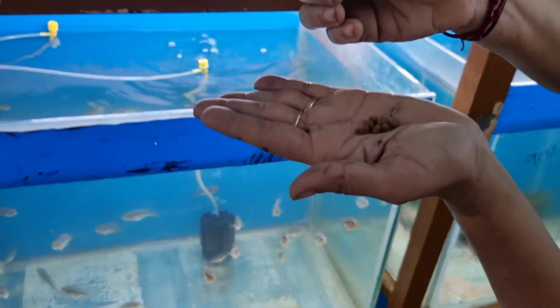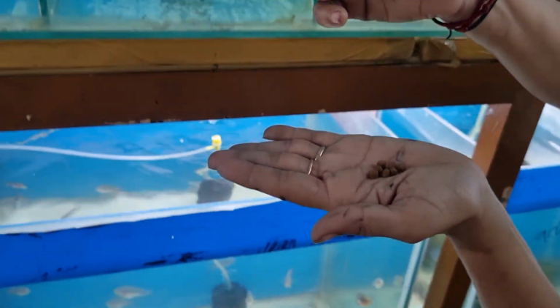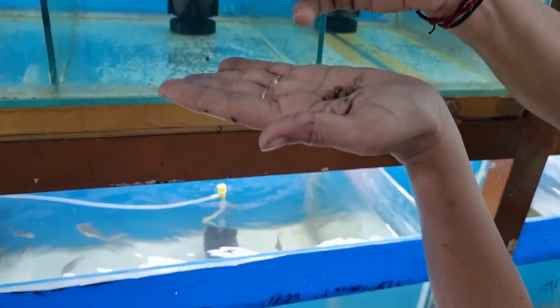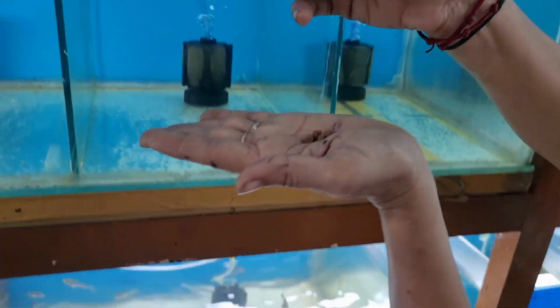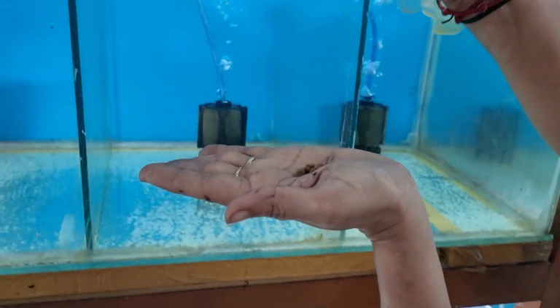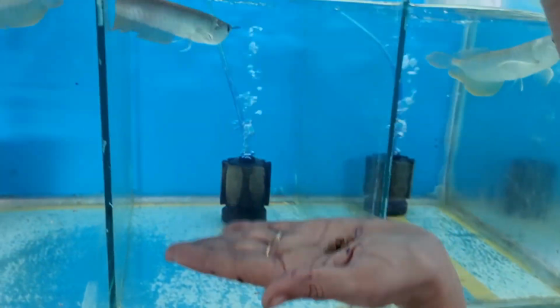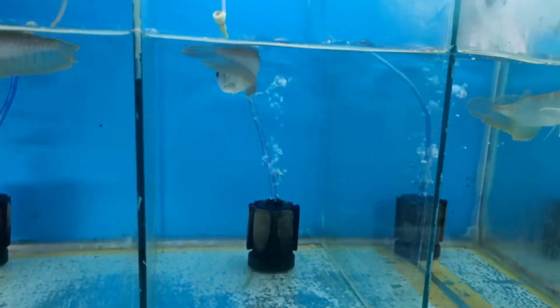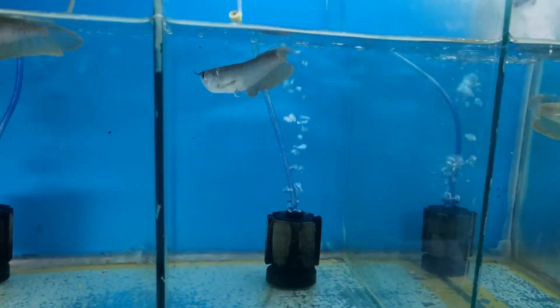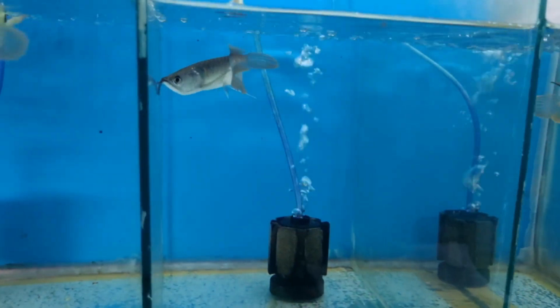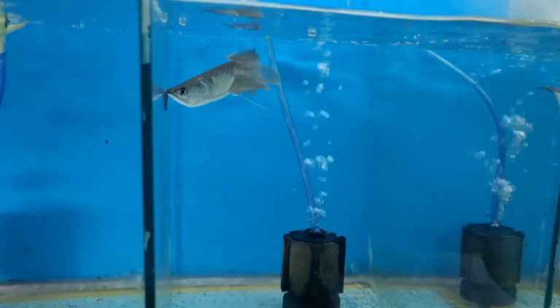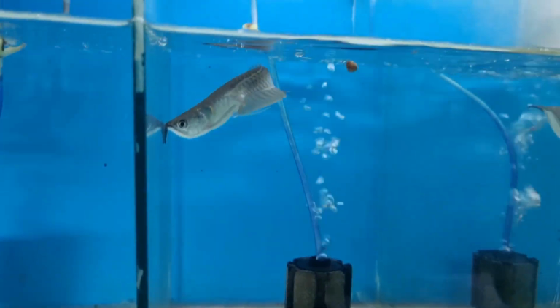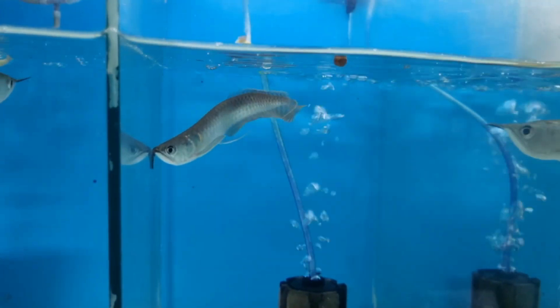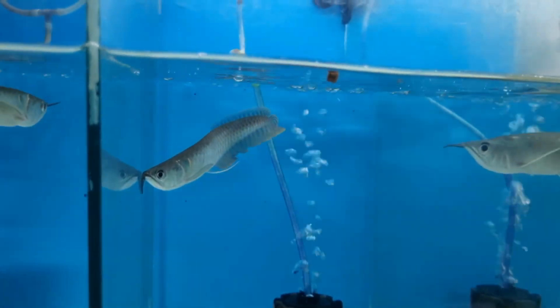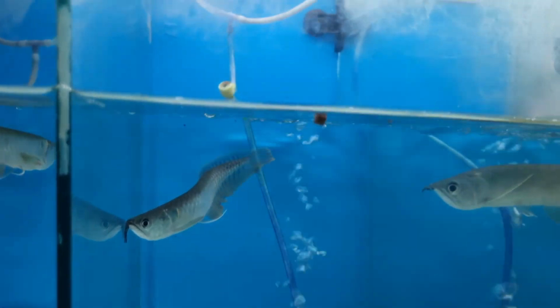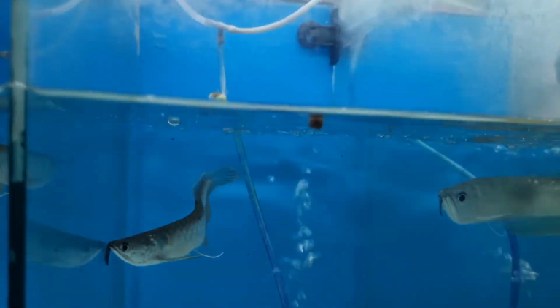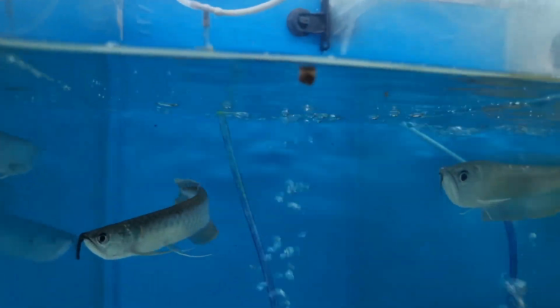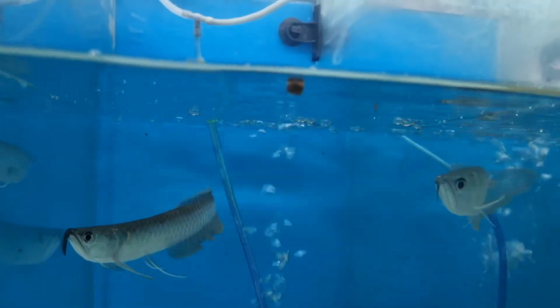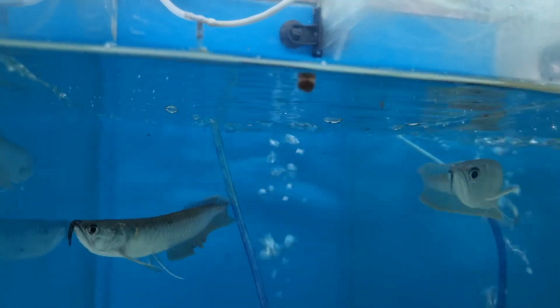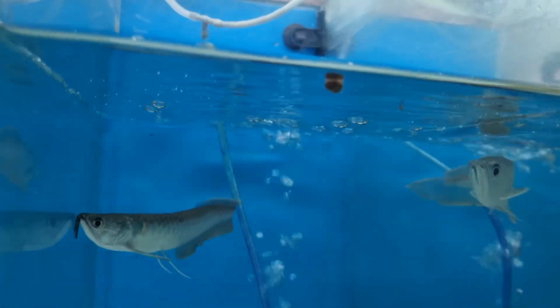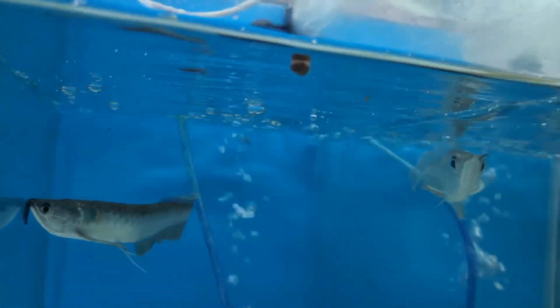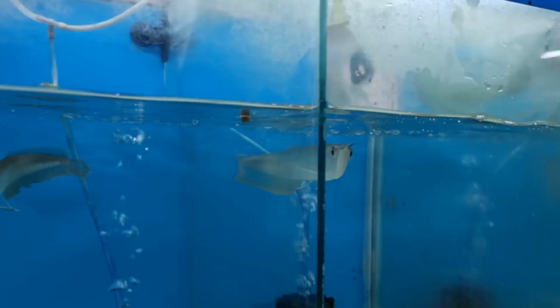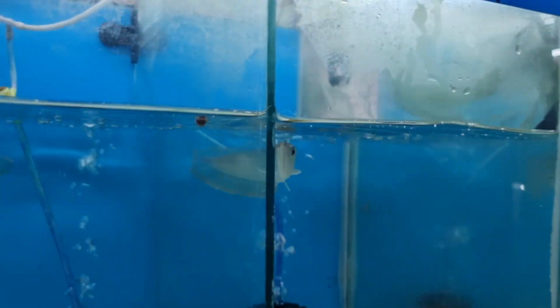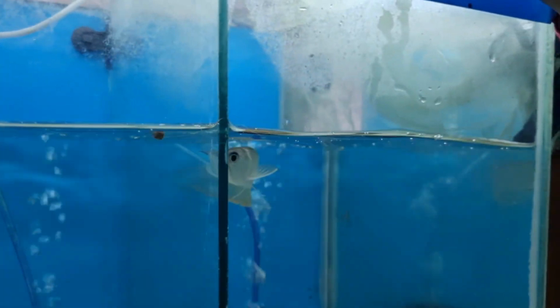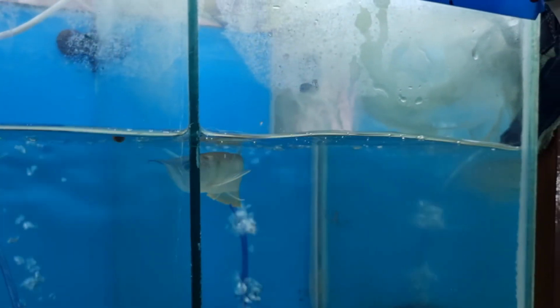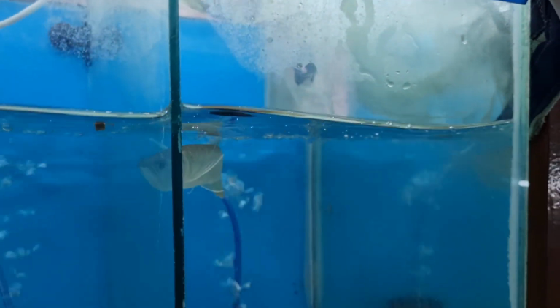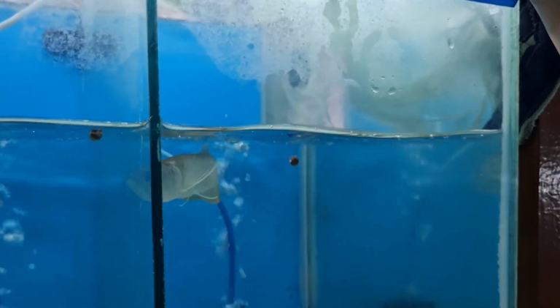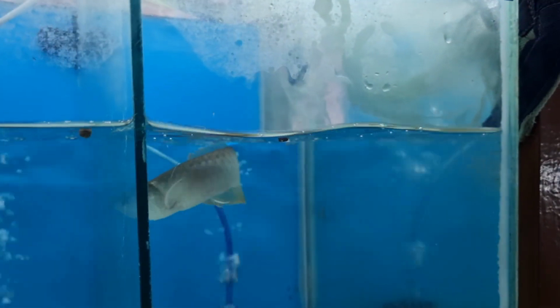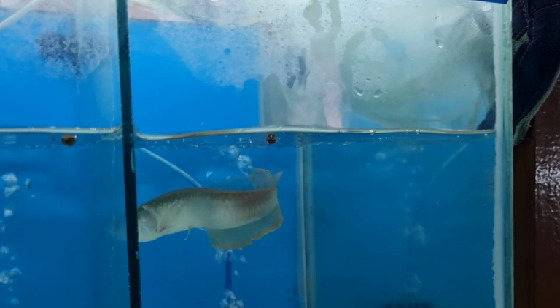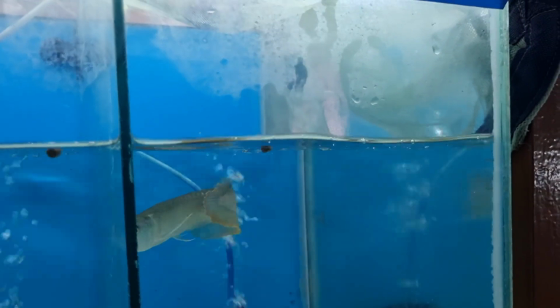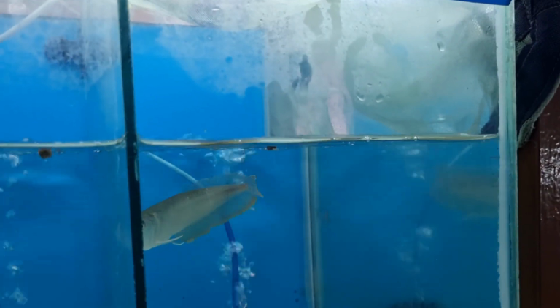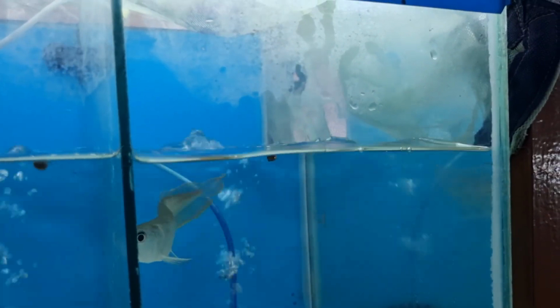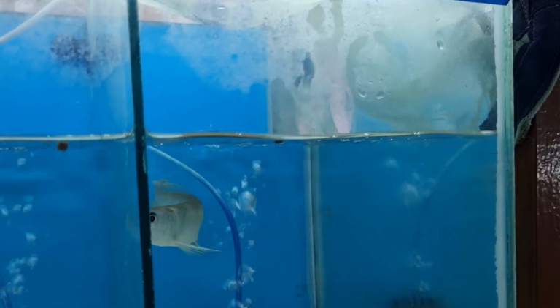We have trained our arowanas for red scene food, and now we are showing how we are feeding the red scene food for our silver arowanas. We sell only arowanas which are already taking pellet food, and this is the way how we train them.